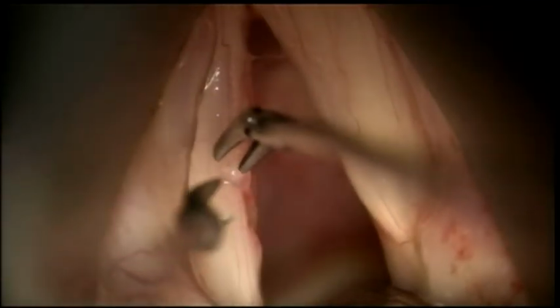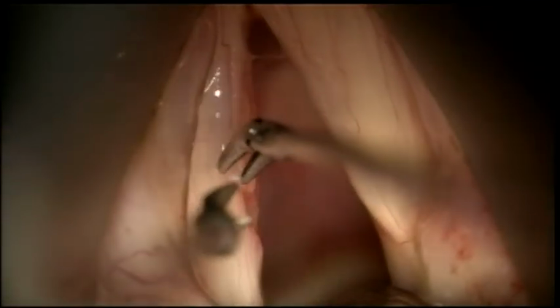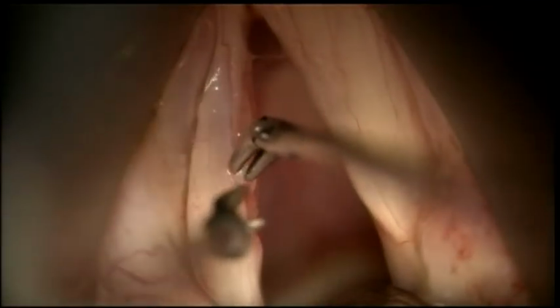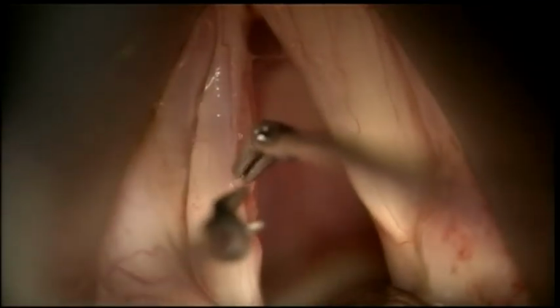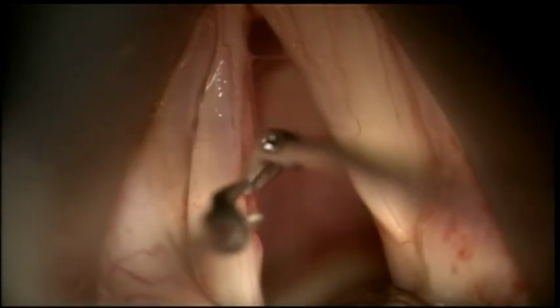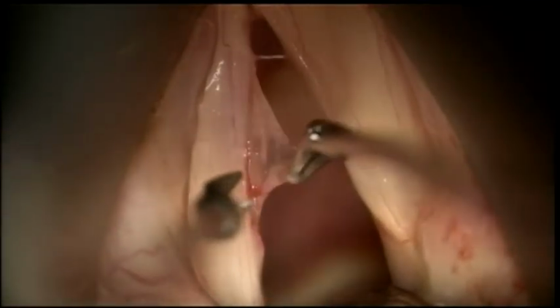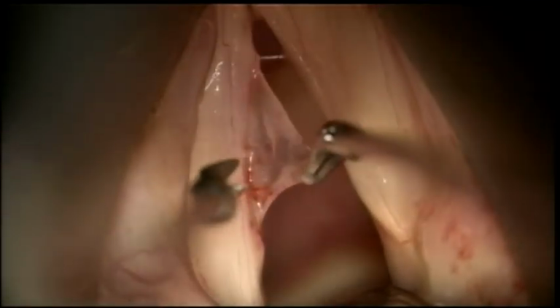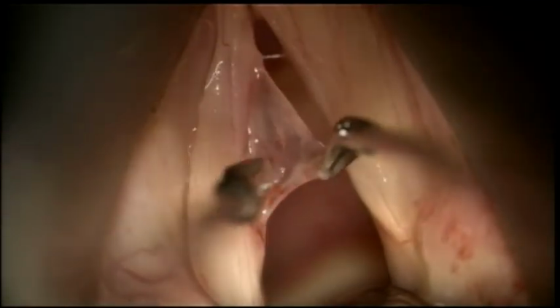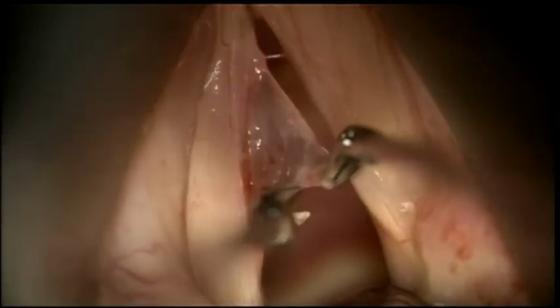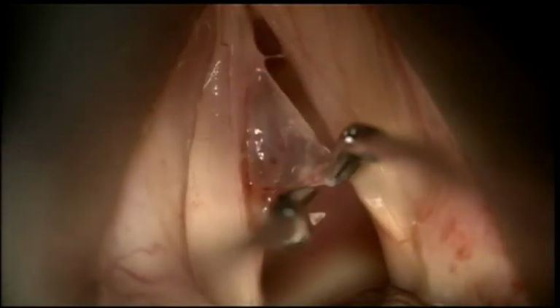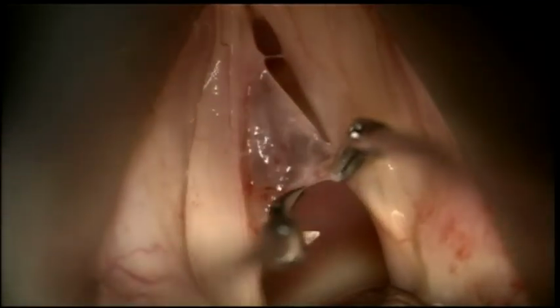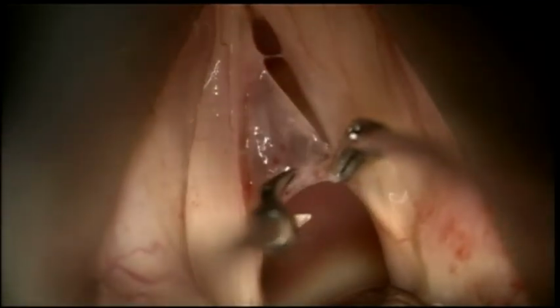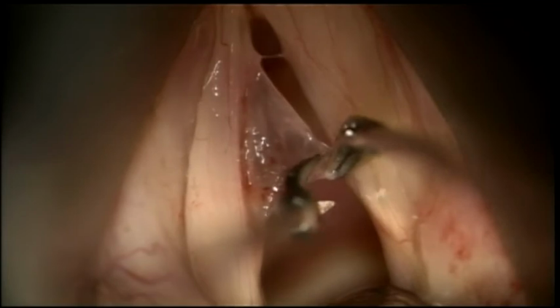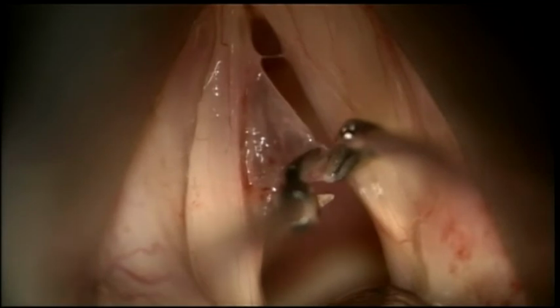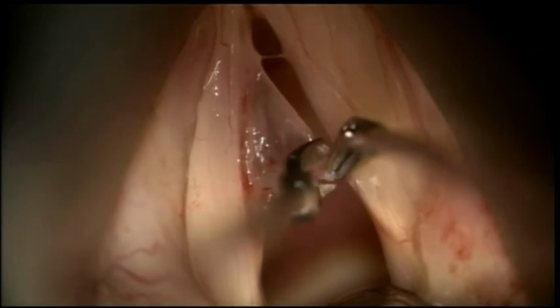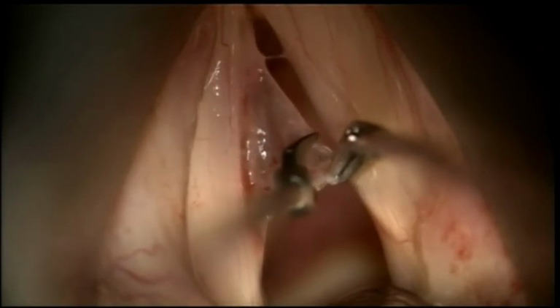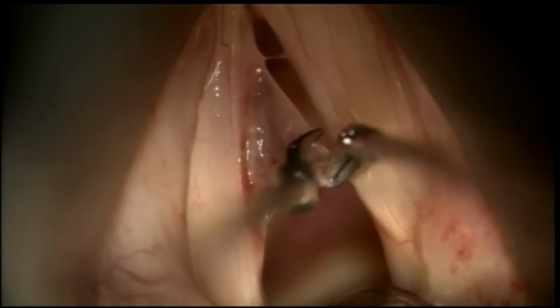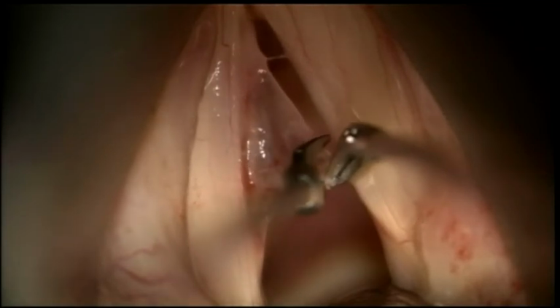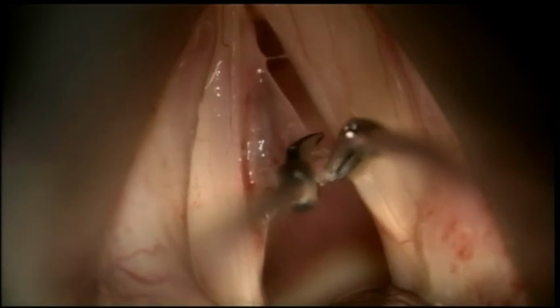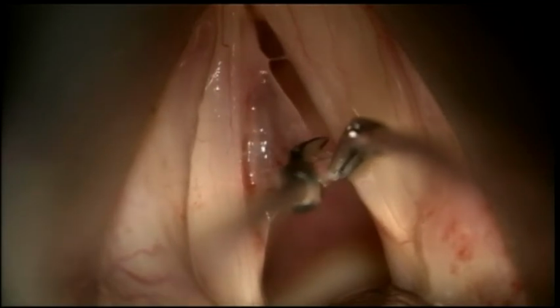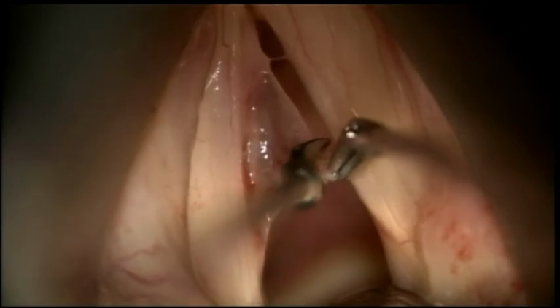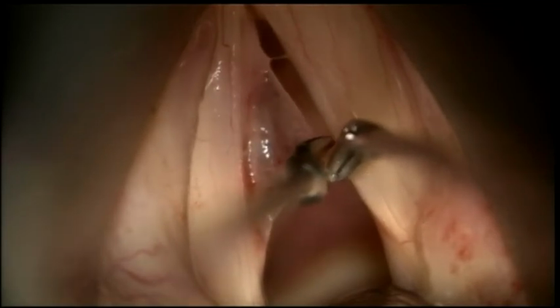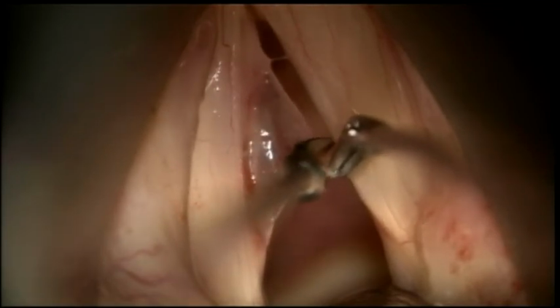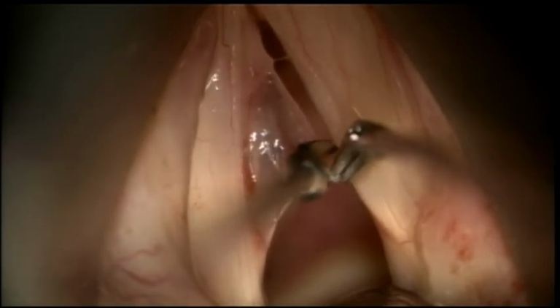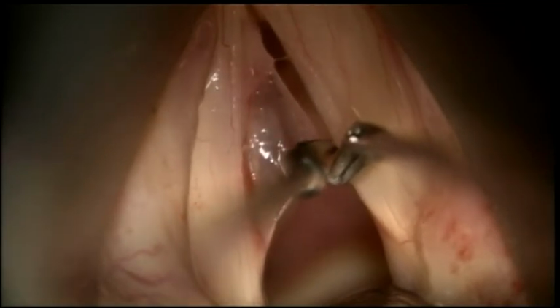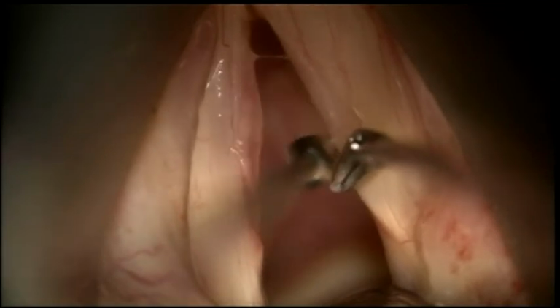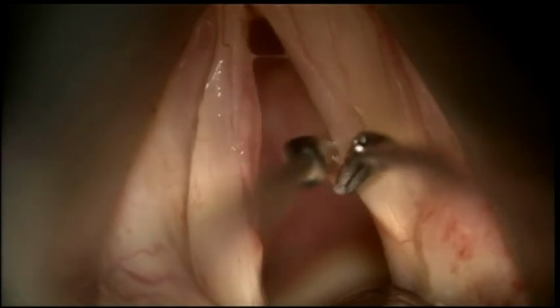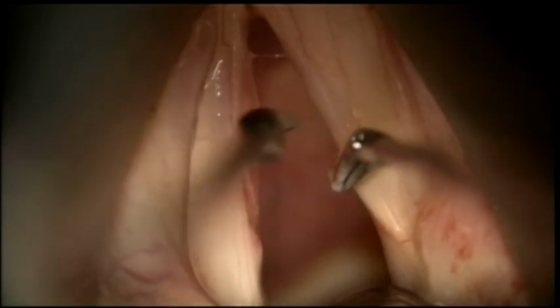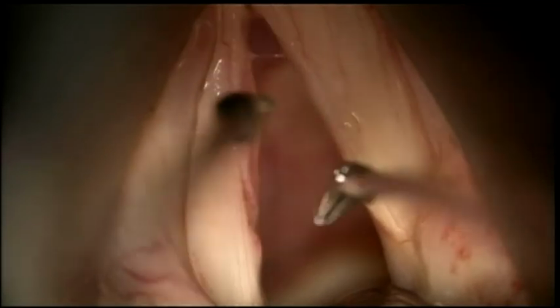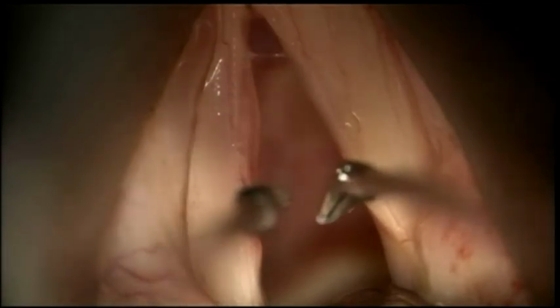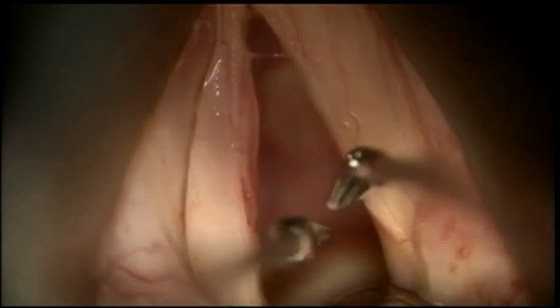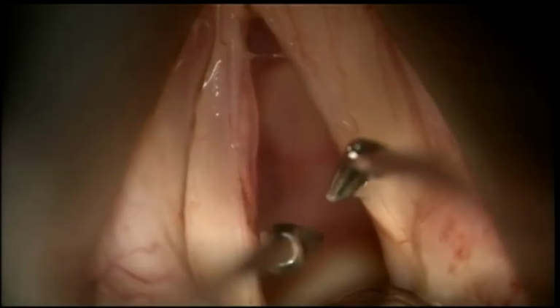The flap is then trimmed and laid back over the vocal cord. Following this procedure, patients will have to go on voice rest for some time.